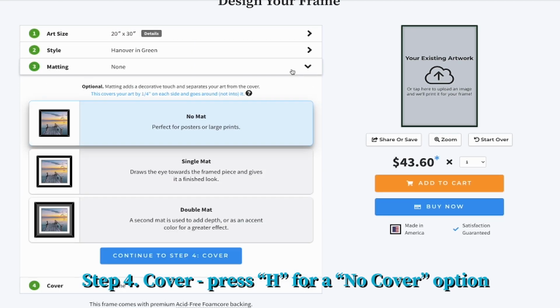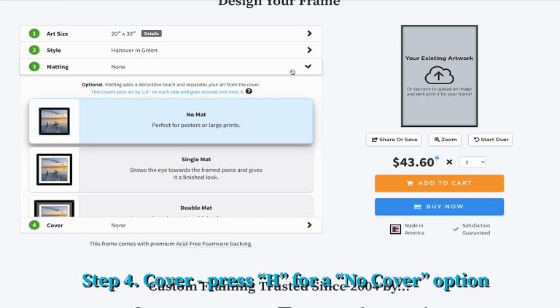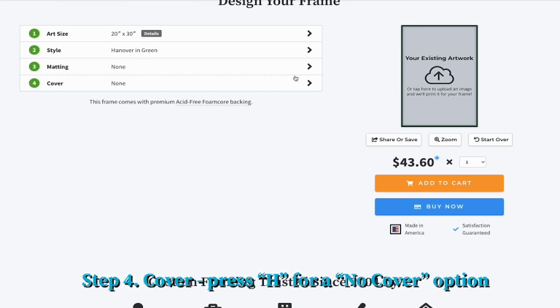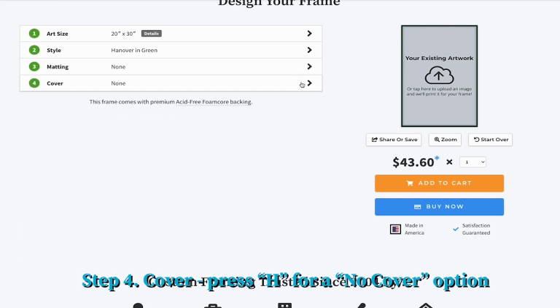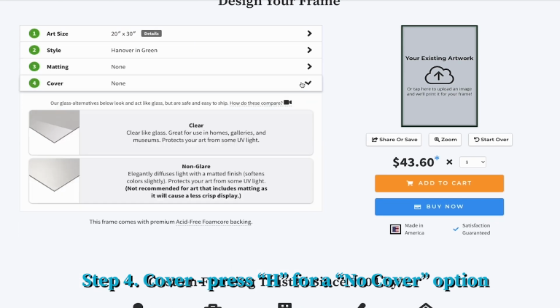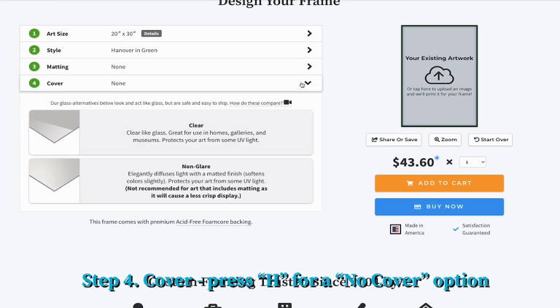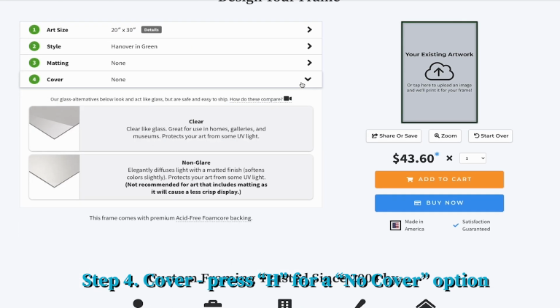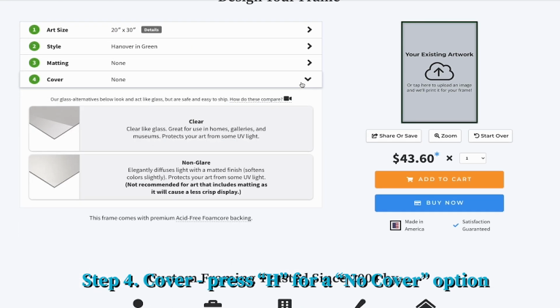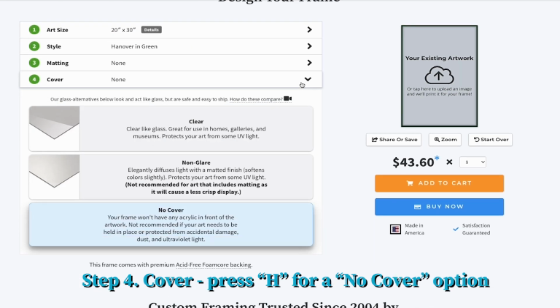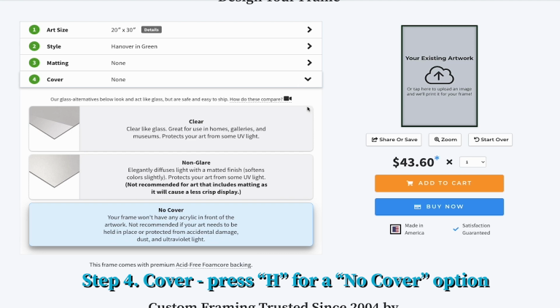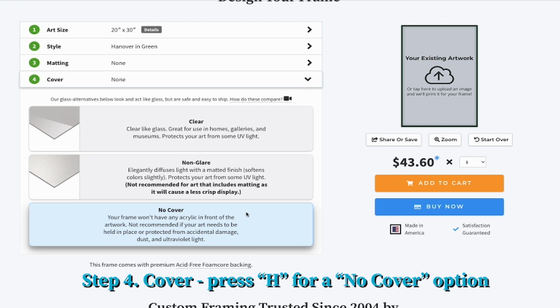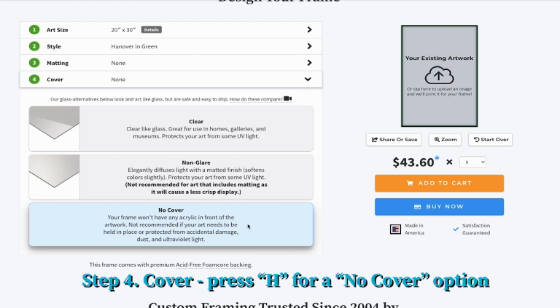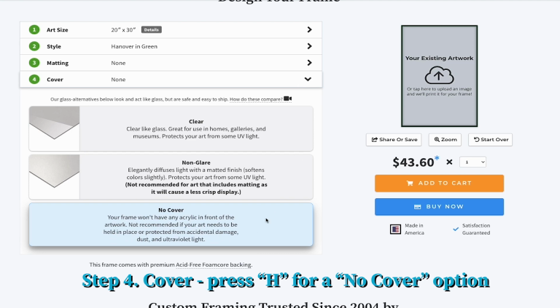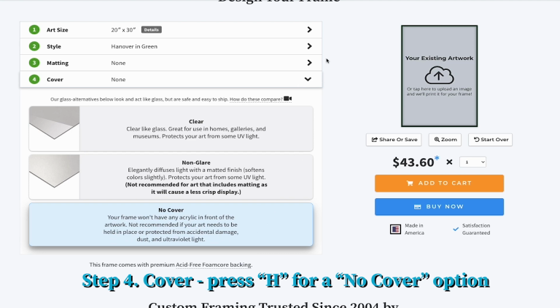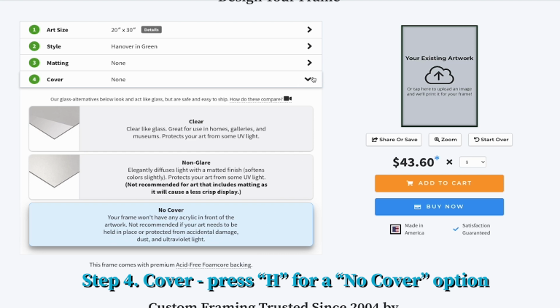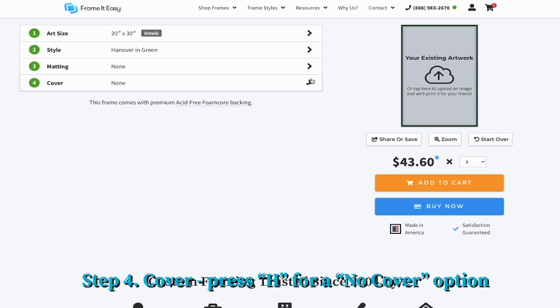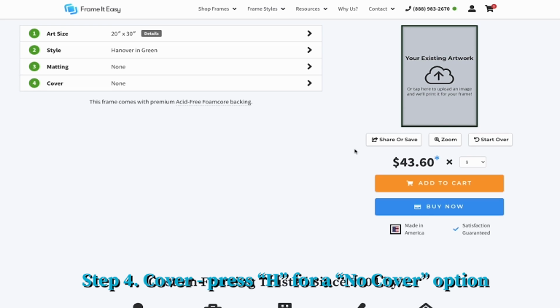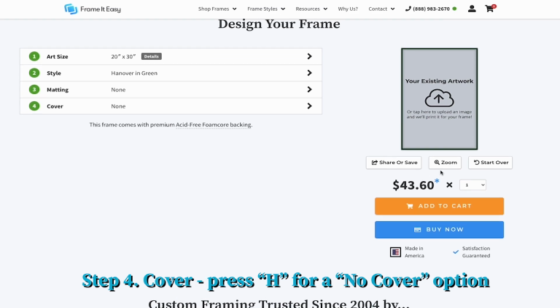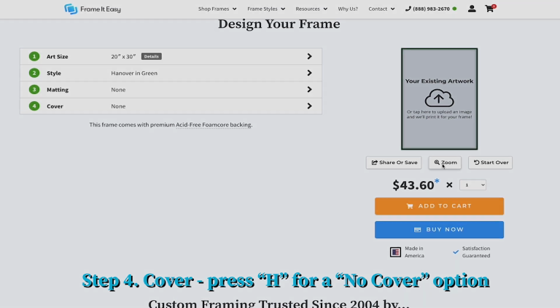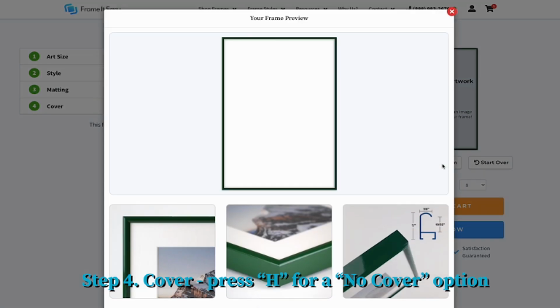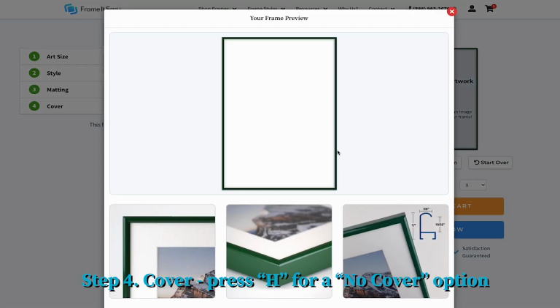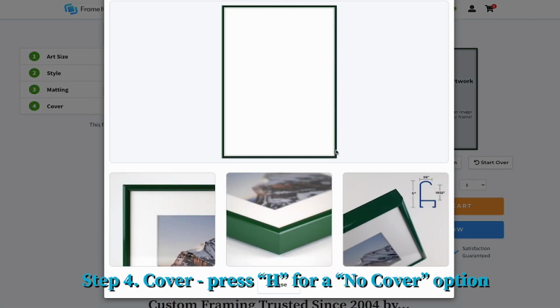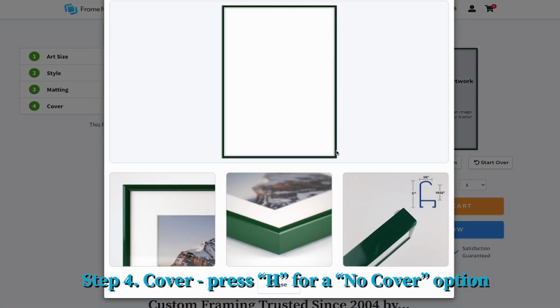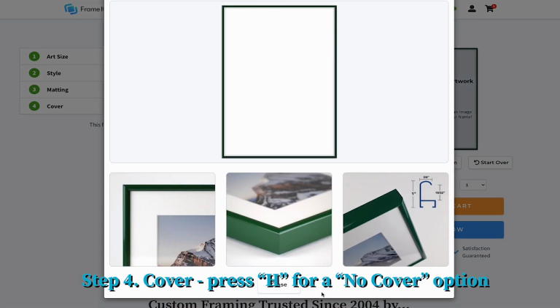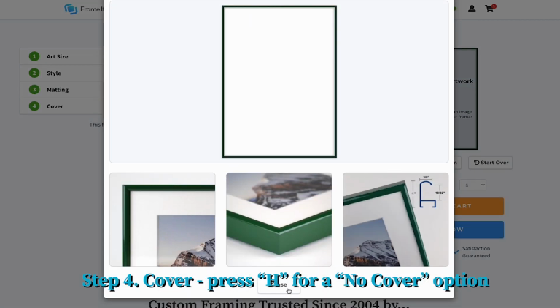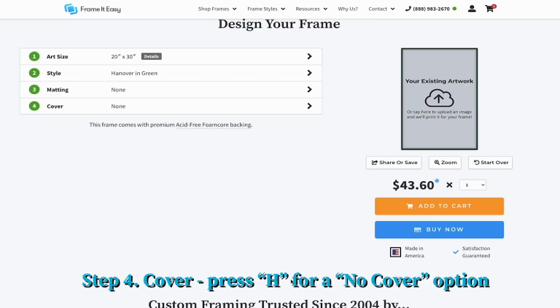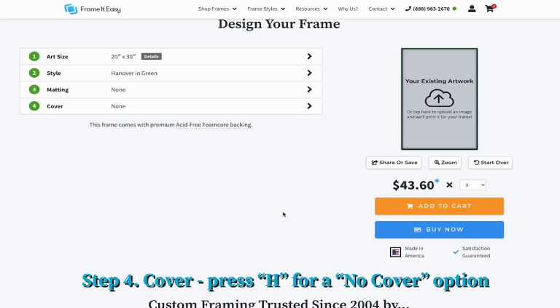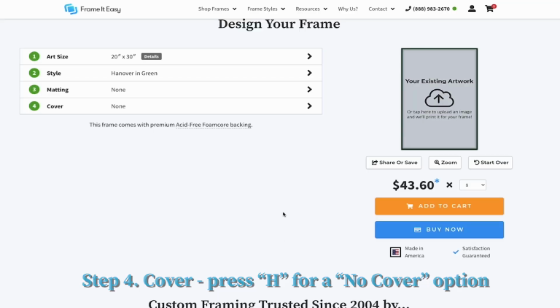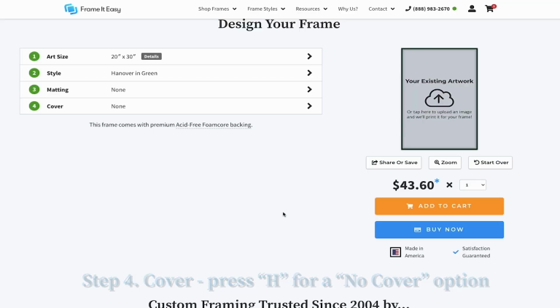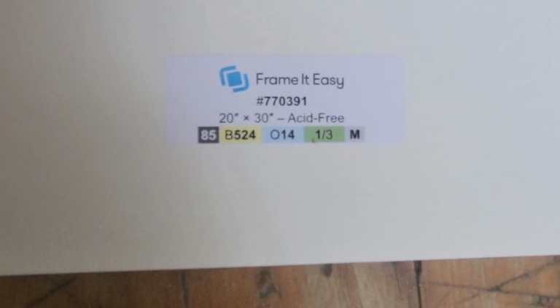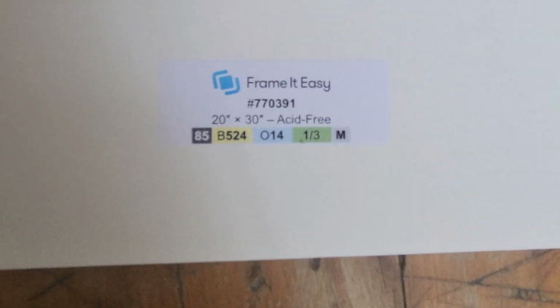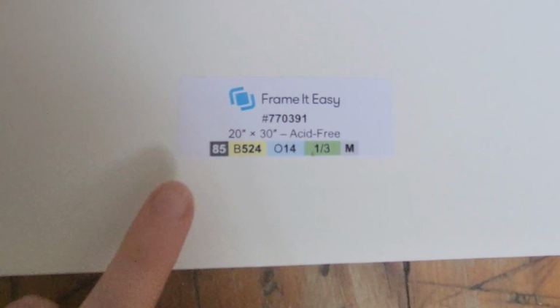For this project we won't be using an acrylic cover. If you wish to do the same, when it comes to the cover selection, hit H on your keyboard and then select the no cover option.